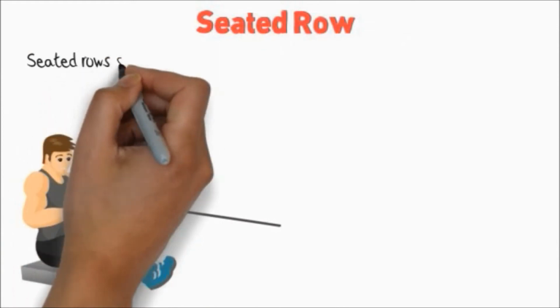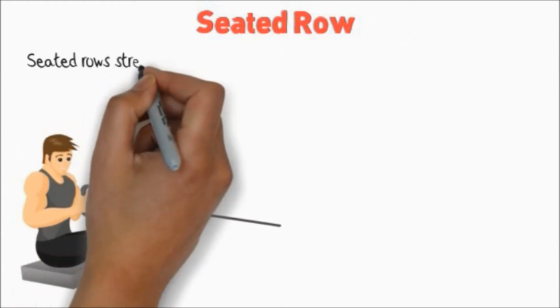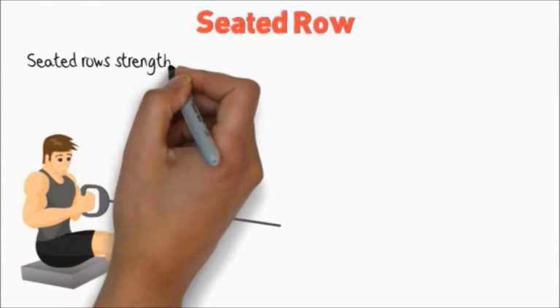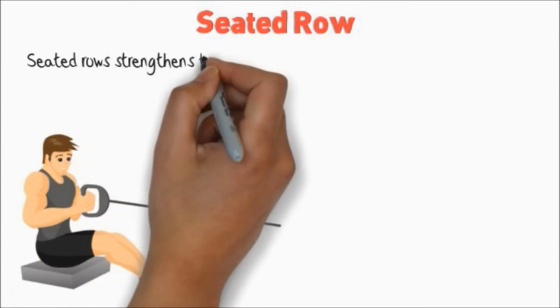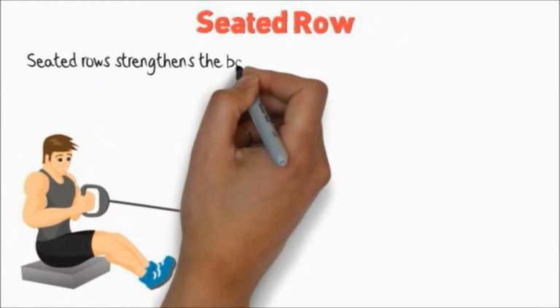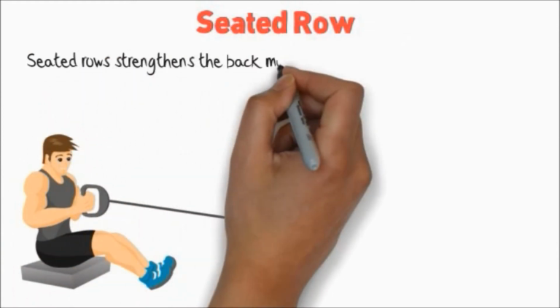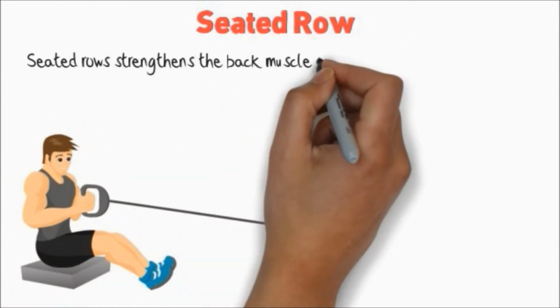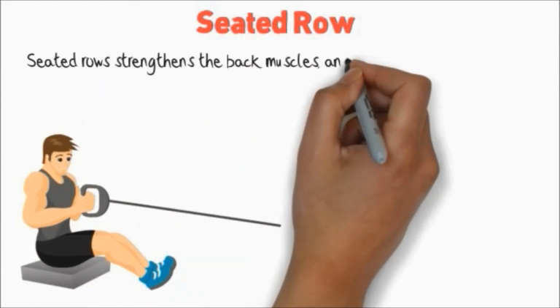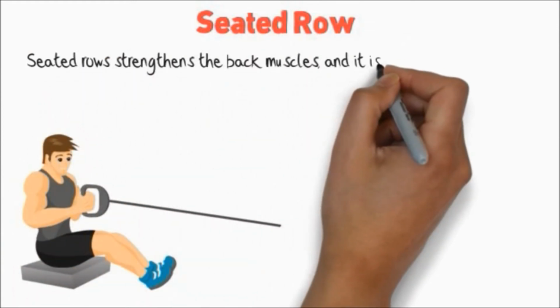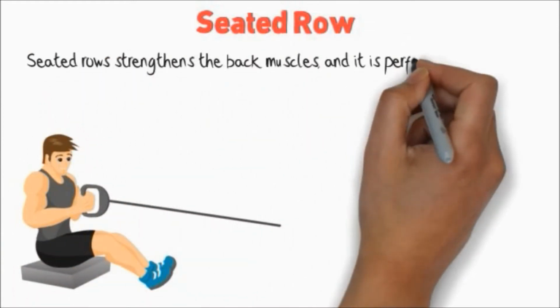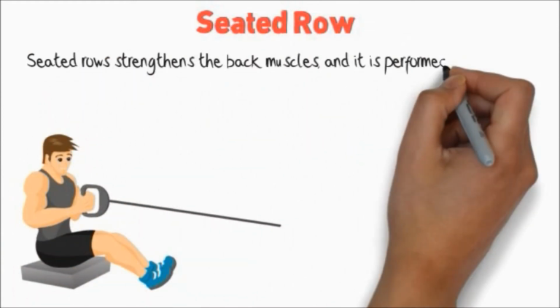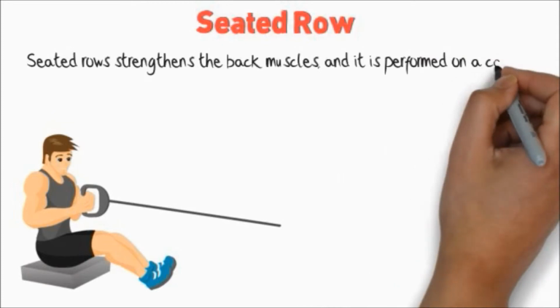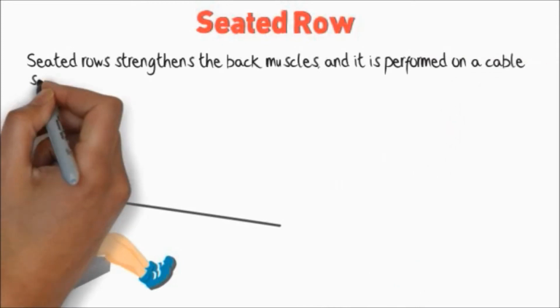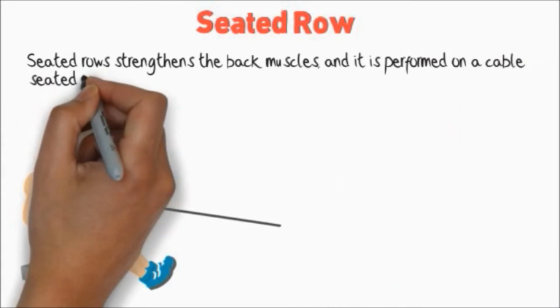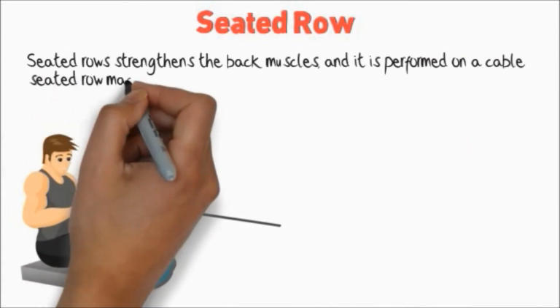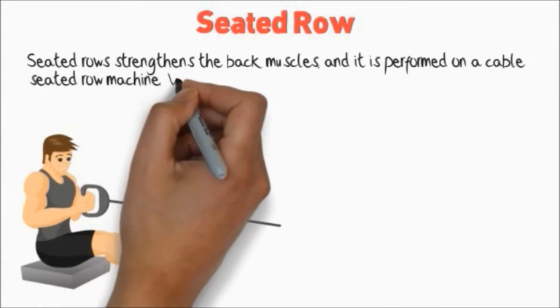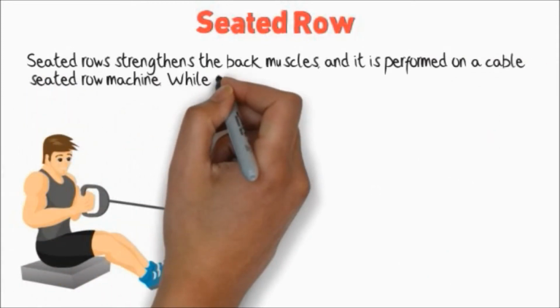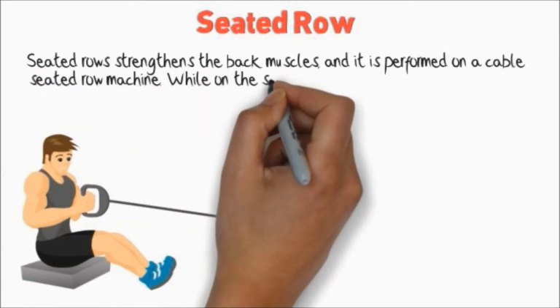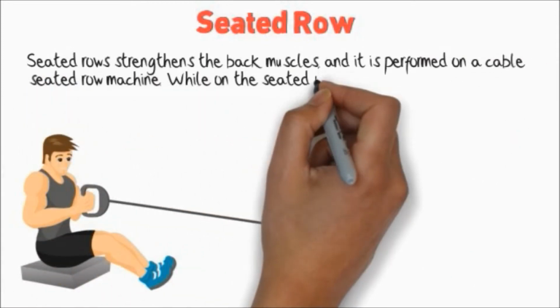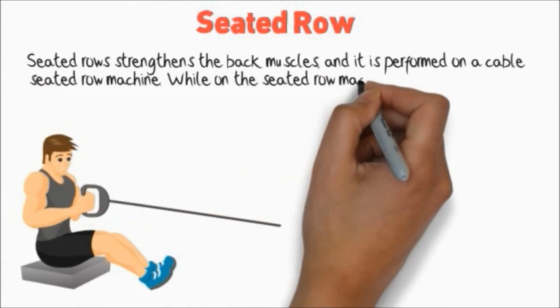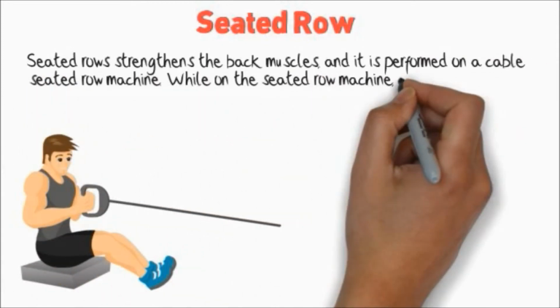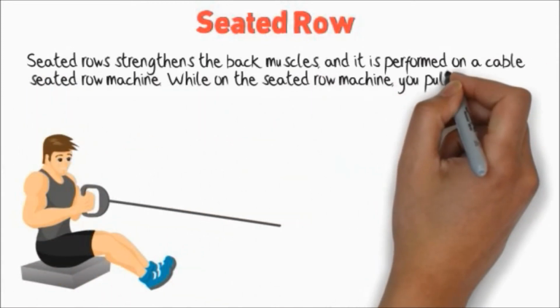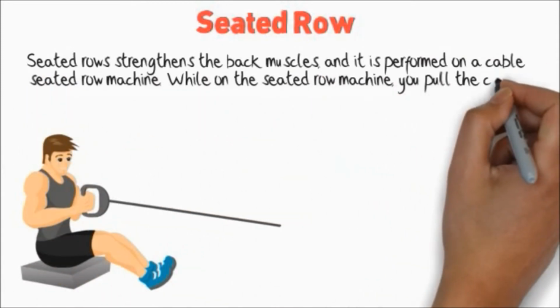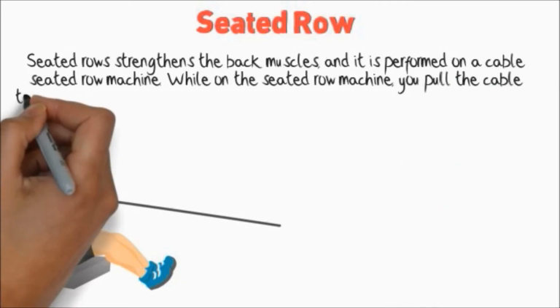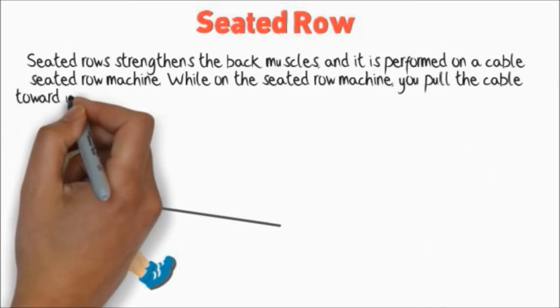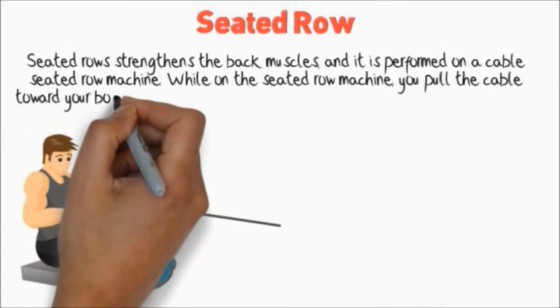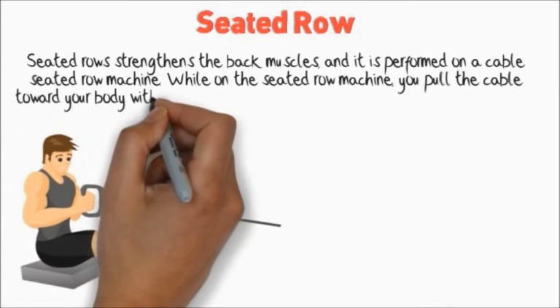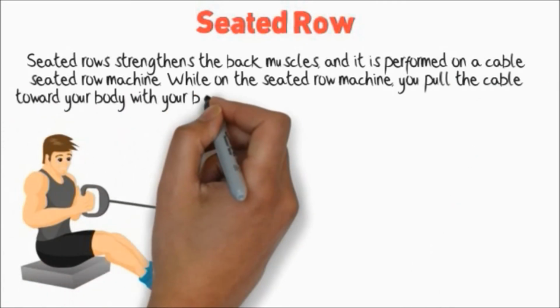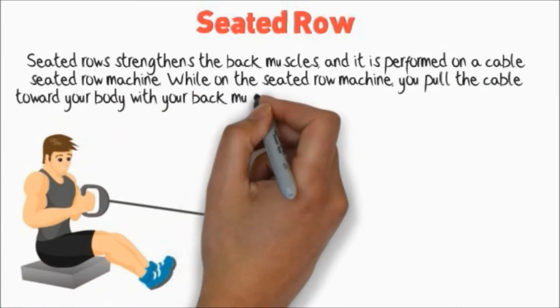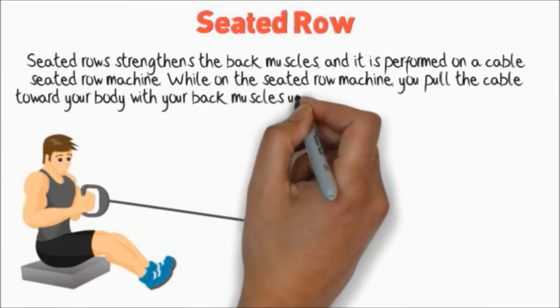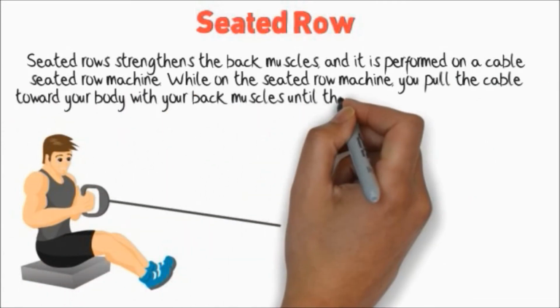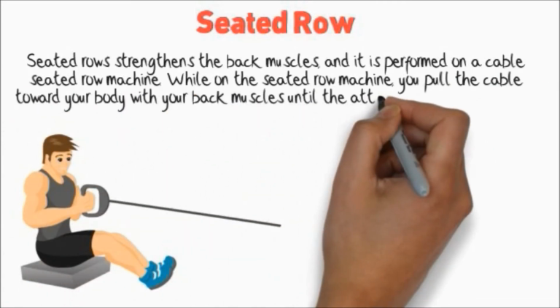Seated Row. Seated Row strengthens the back muscles and it's performed on a cable seated row machine. While on the seated row machine, you pull the cable toward your body with your back muscles until the attachment is at your waist.